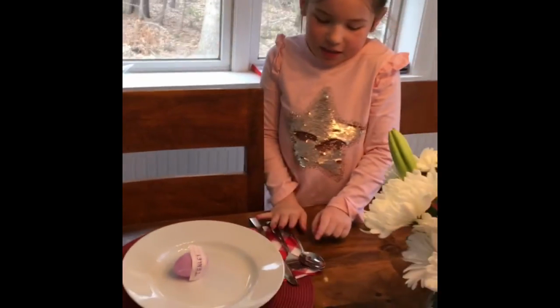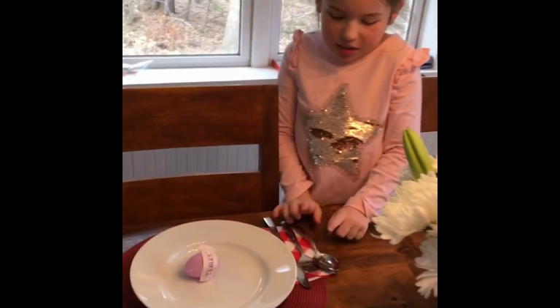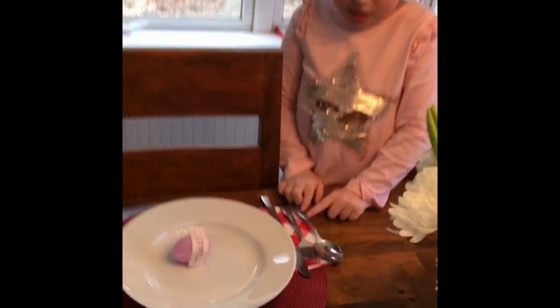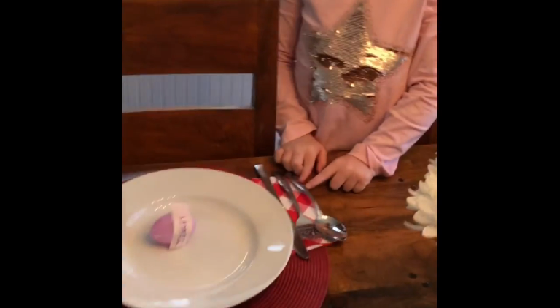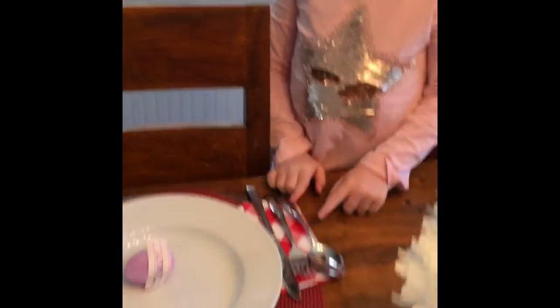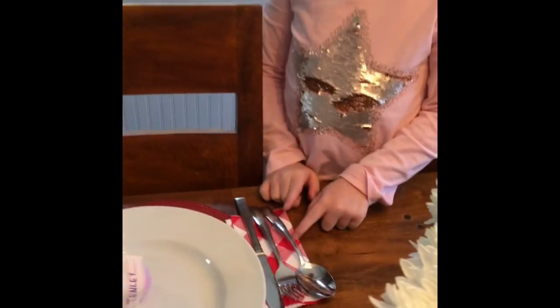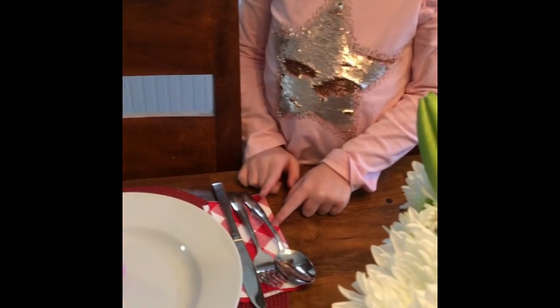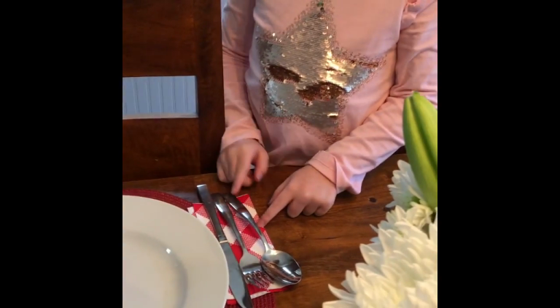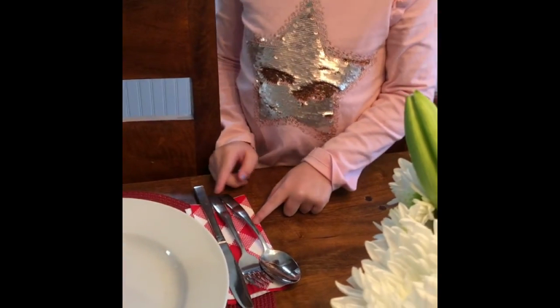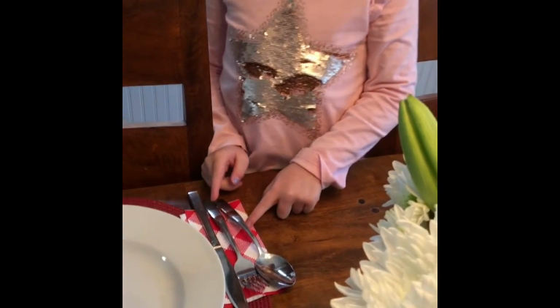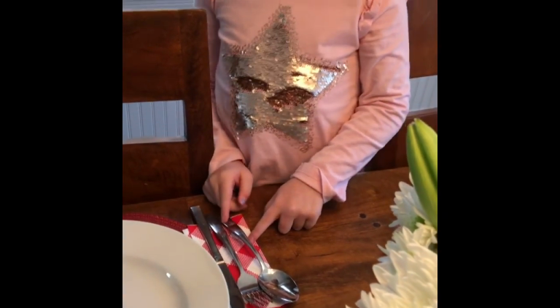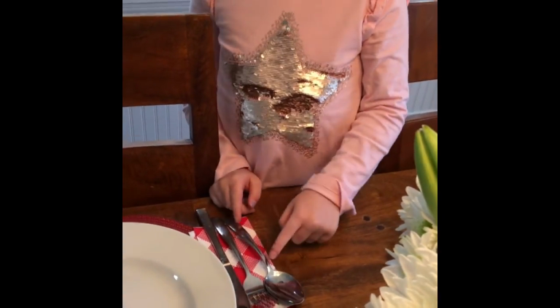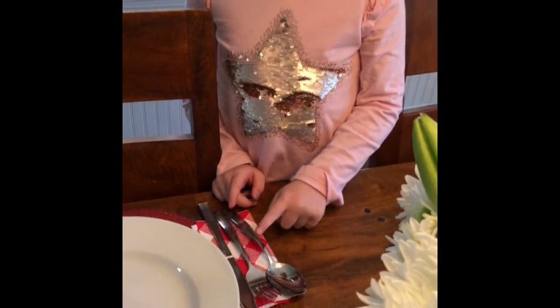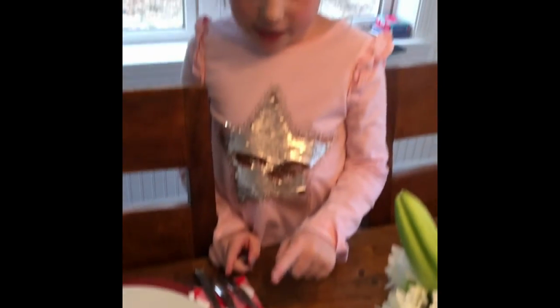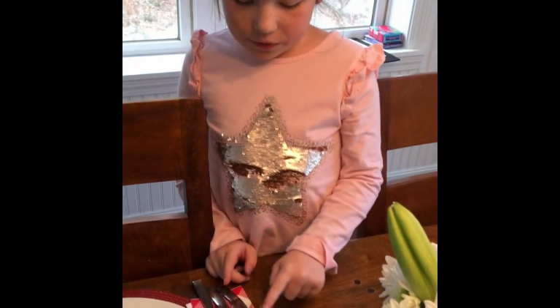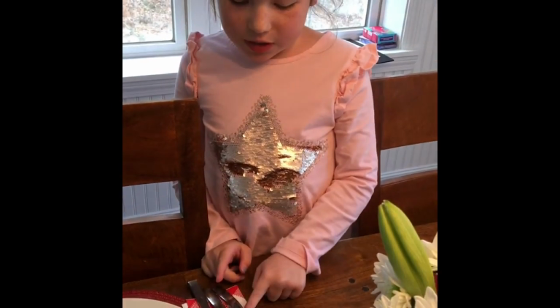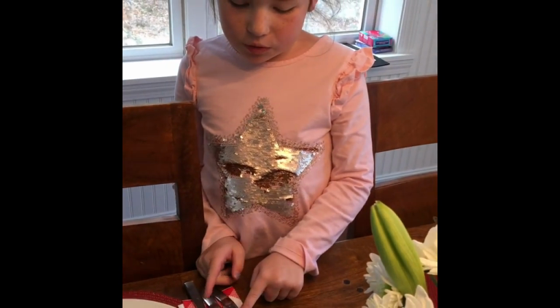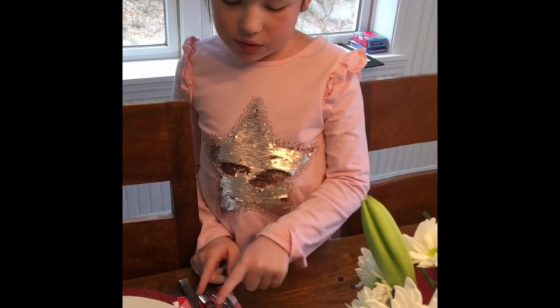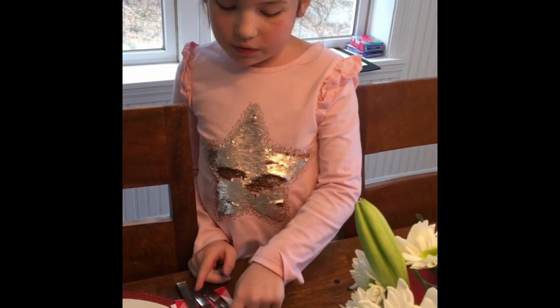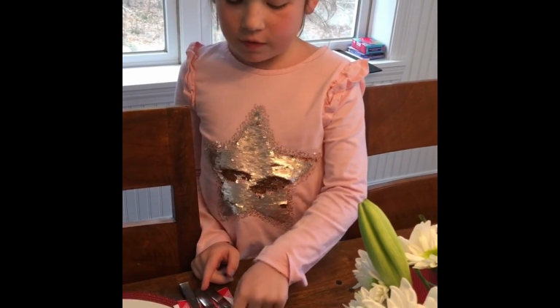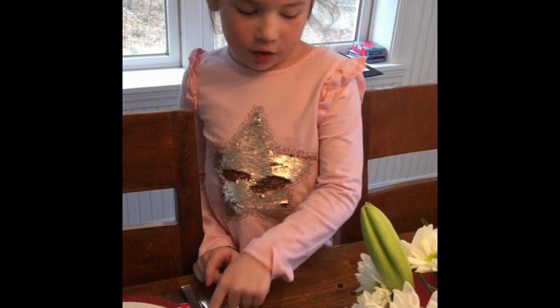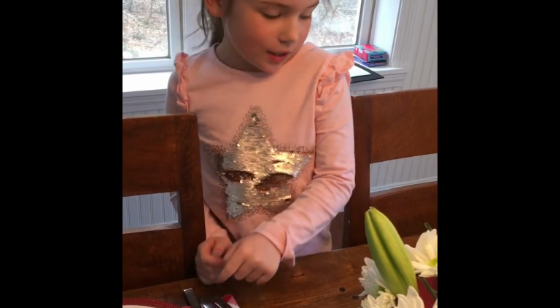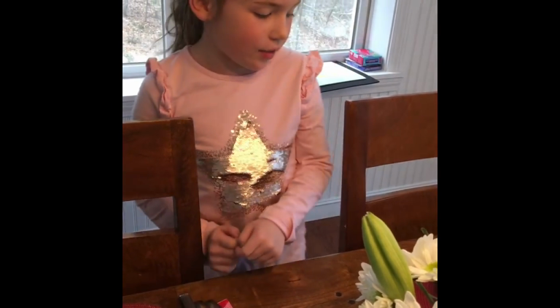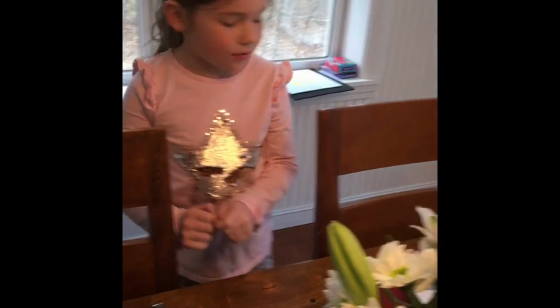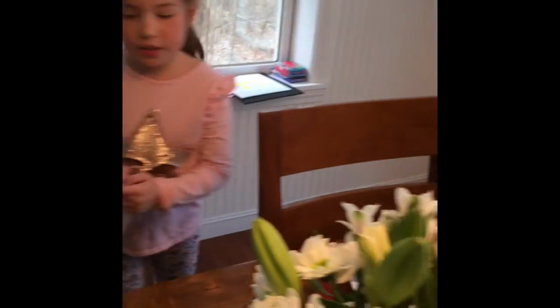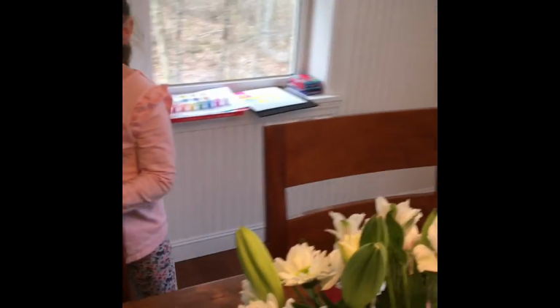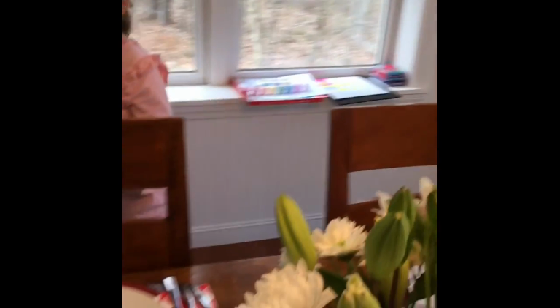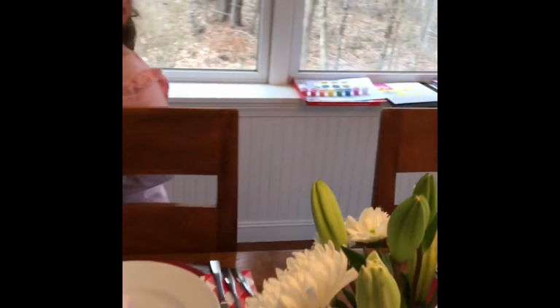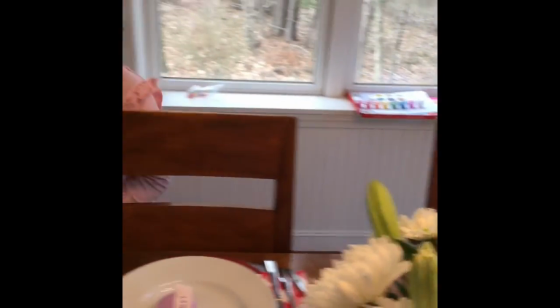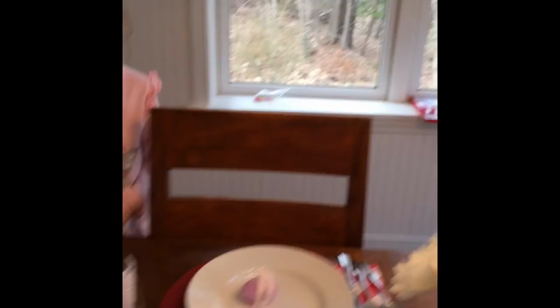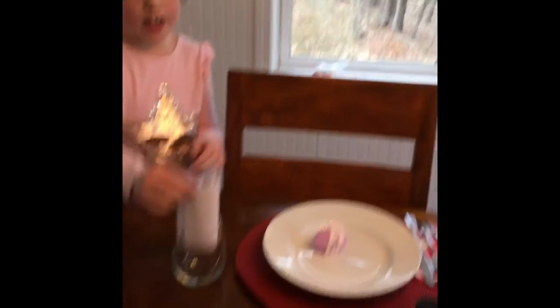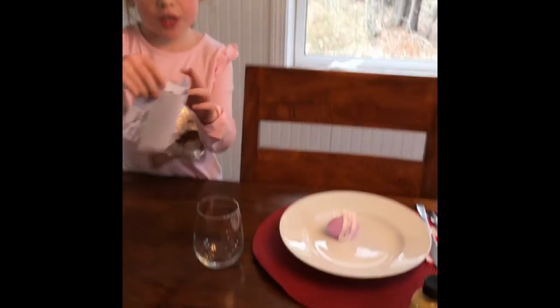And we have red checkered napkins, red and white. And we have the spoon, fork, and the knife. Standard silverware setup.